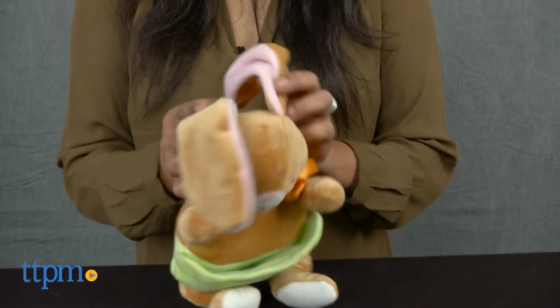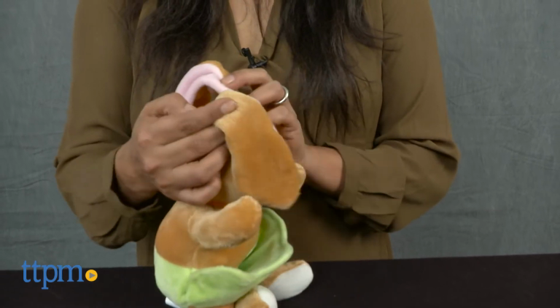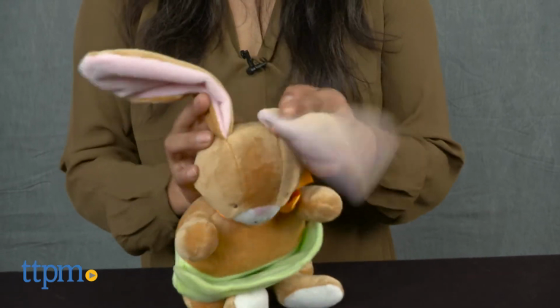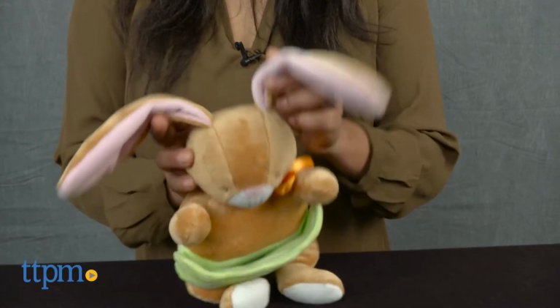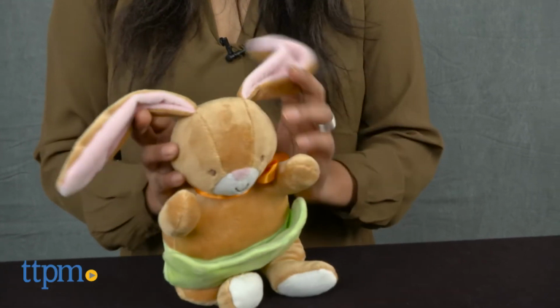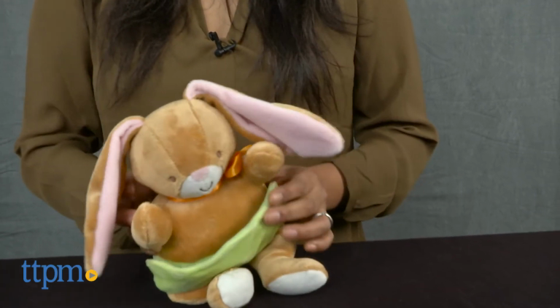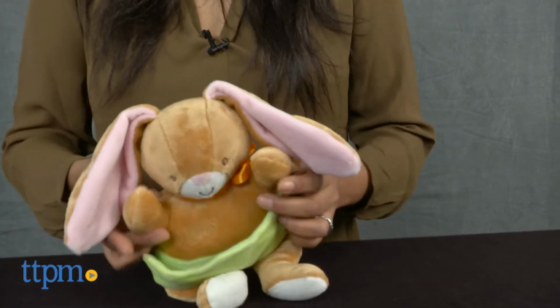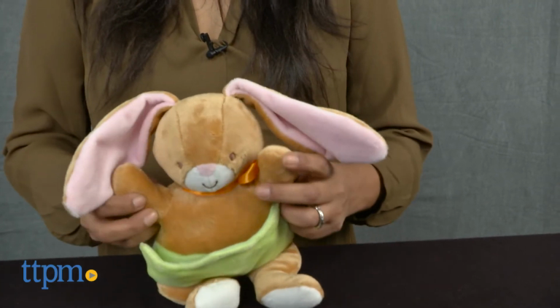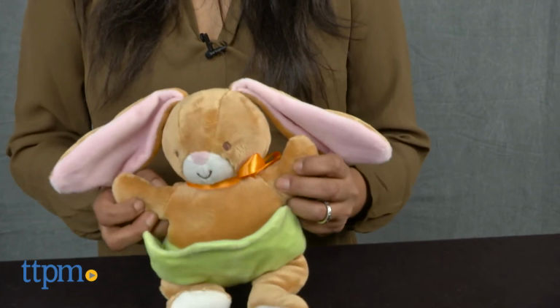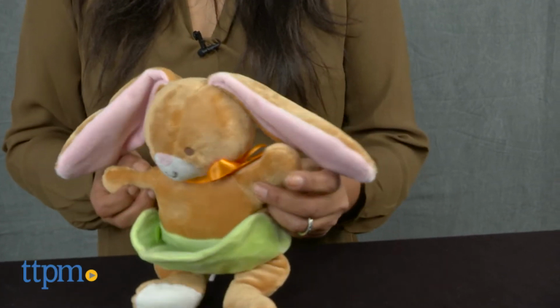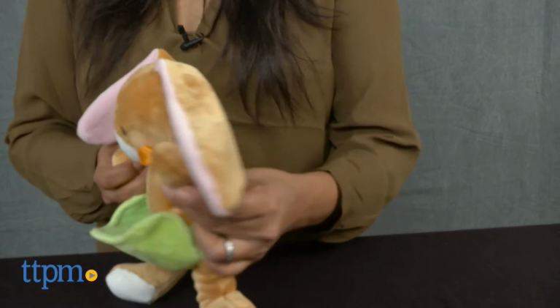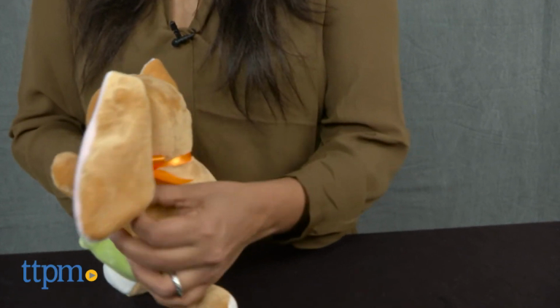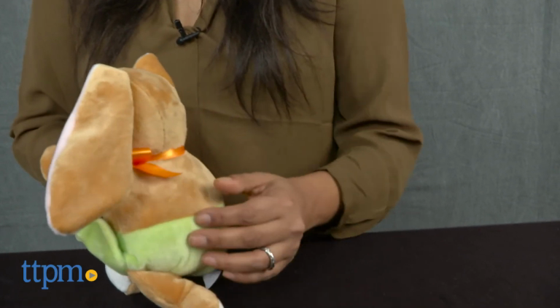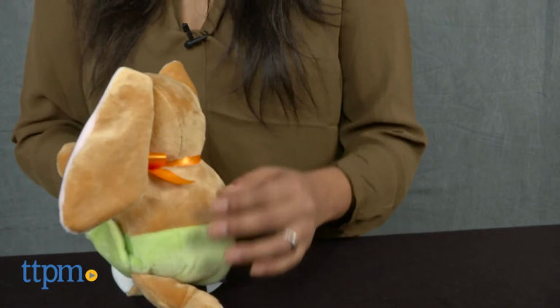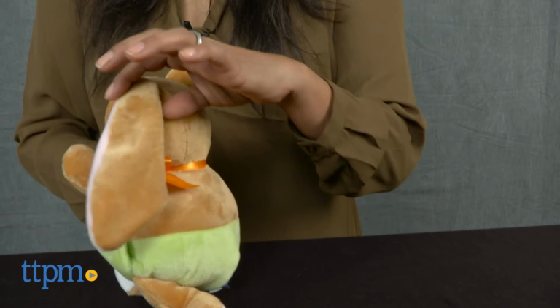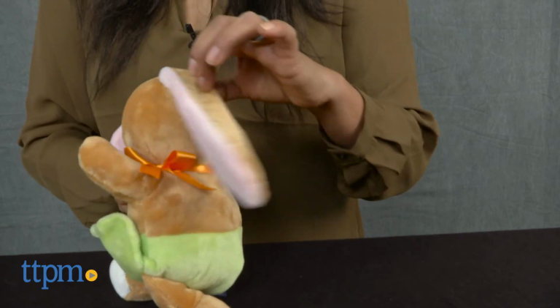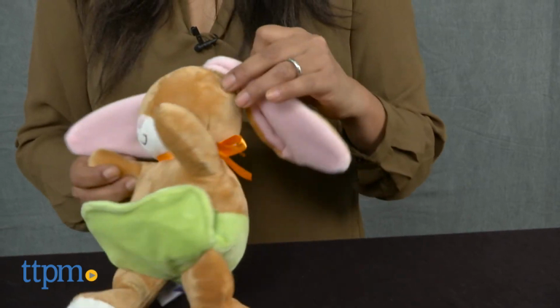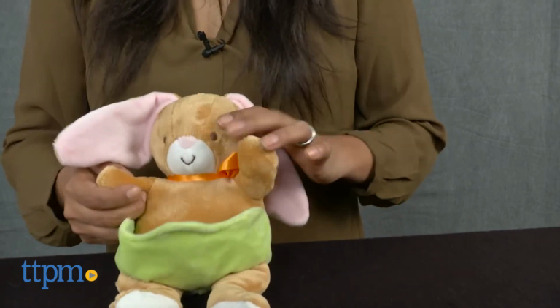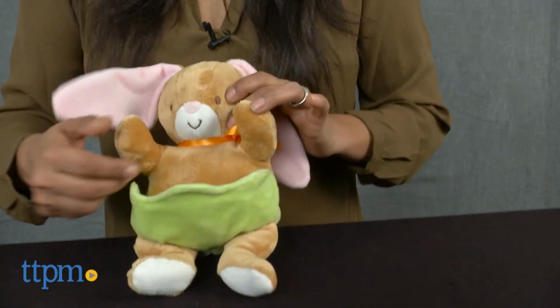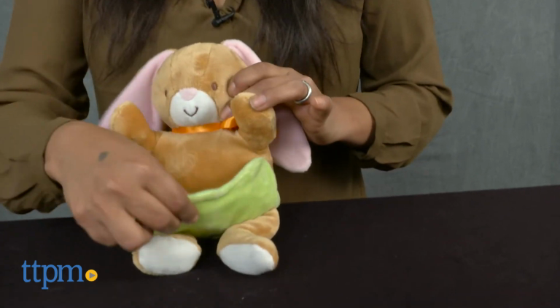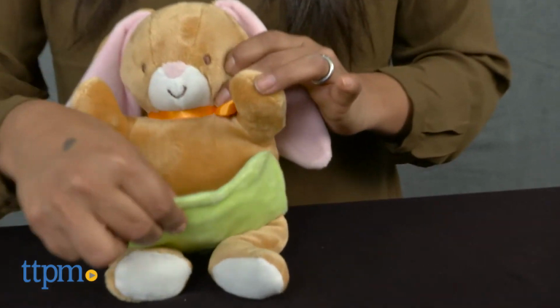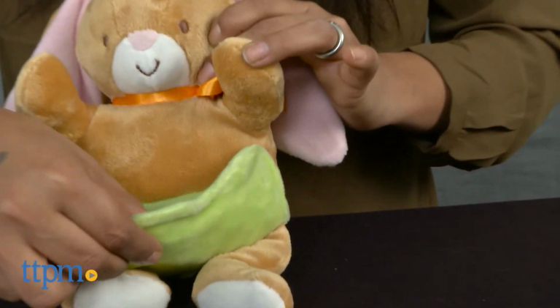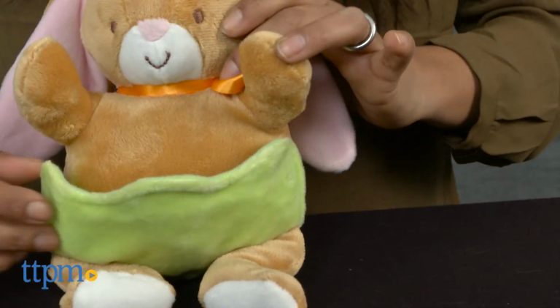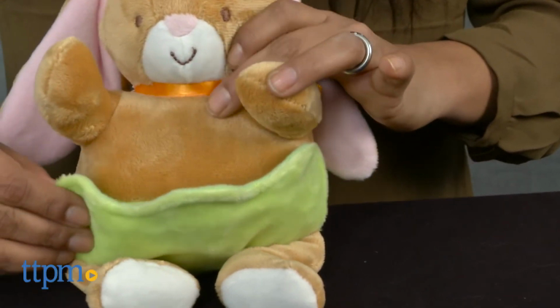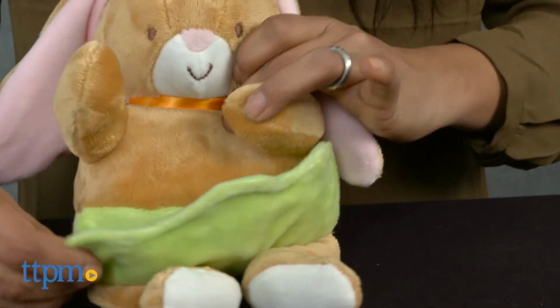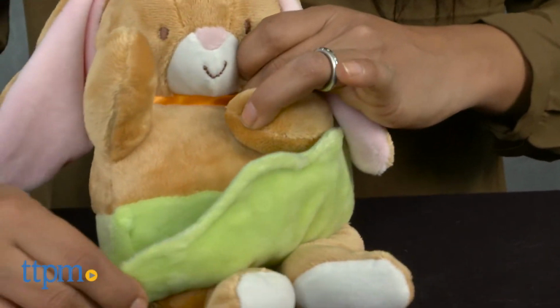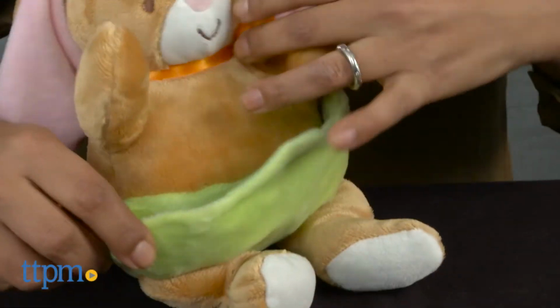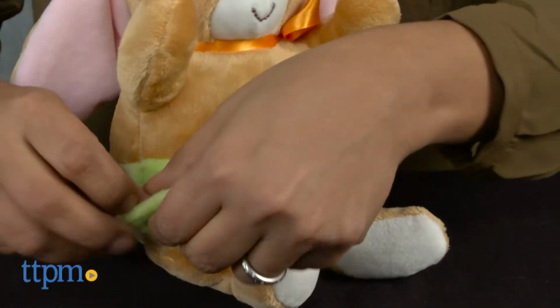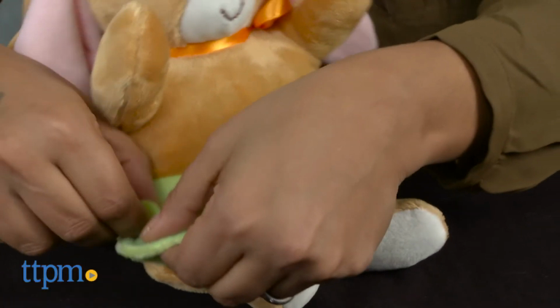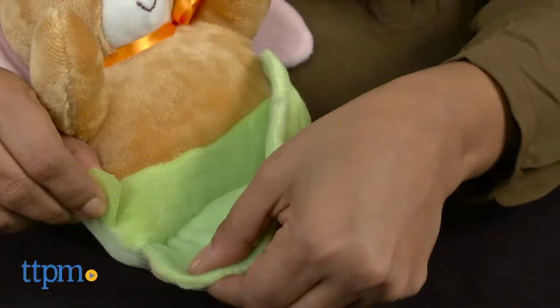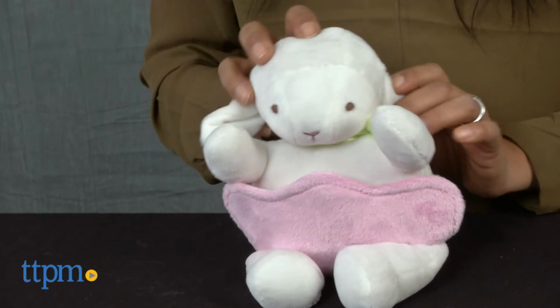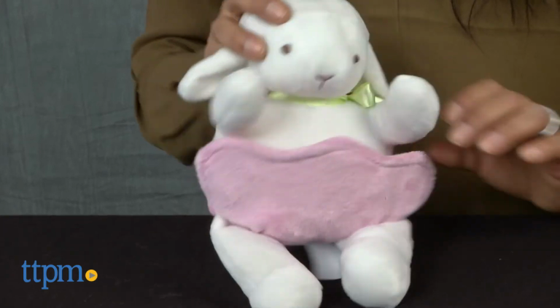Bunny is a soft shade of brown with long floppy ears, an orange ribbon, and a green pocket pouch up front. Lamb is a soft white color with small ears and a pink pocket pouch.